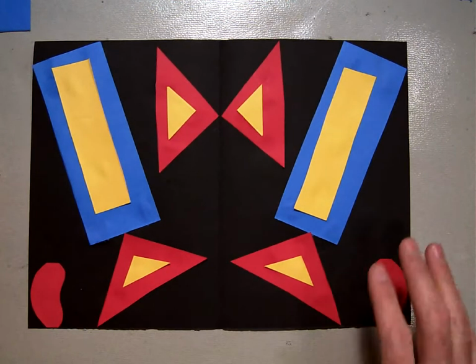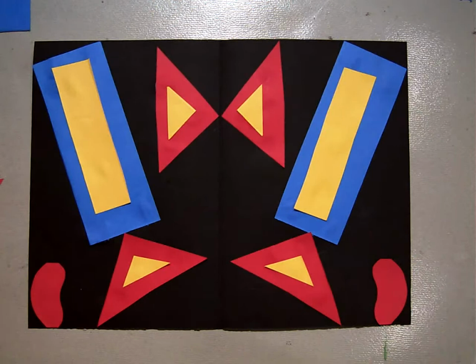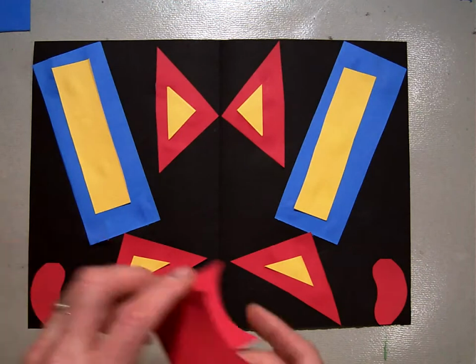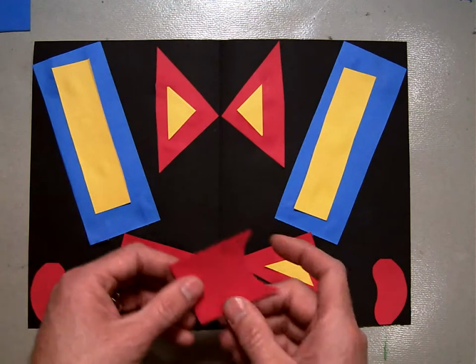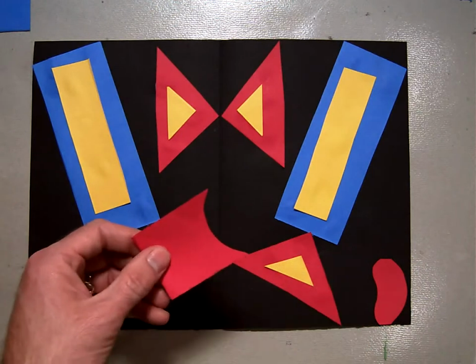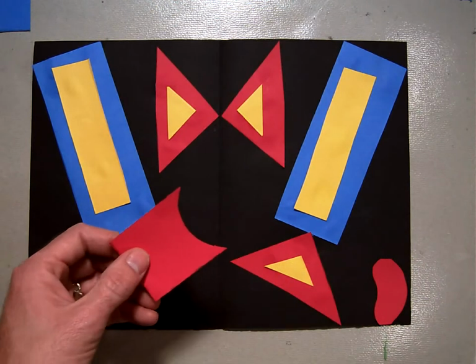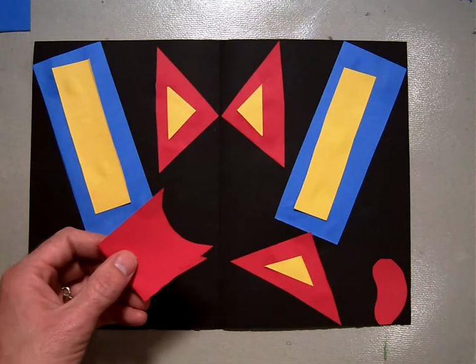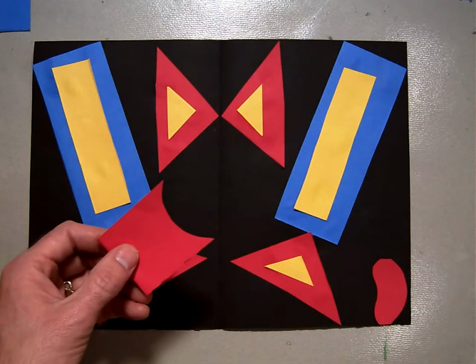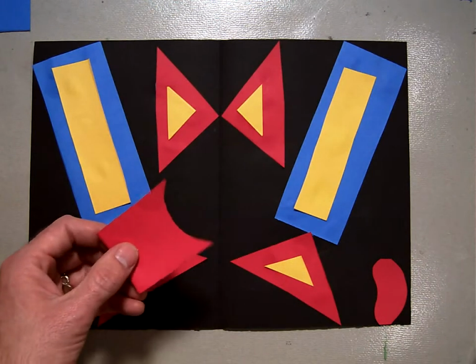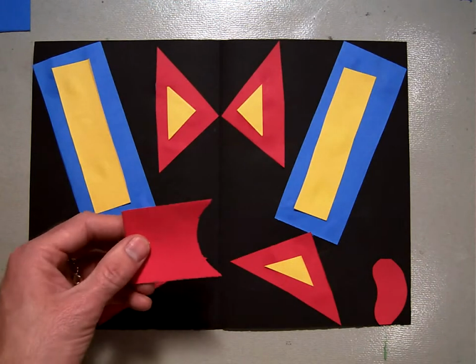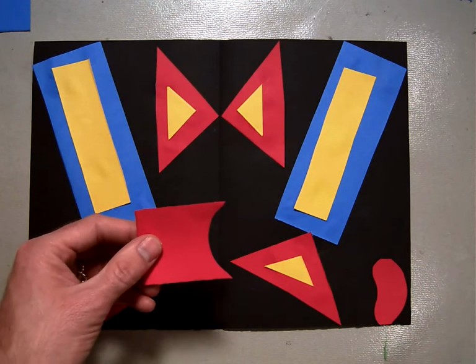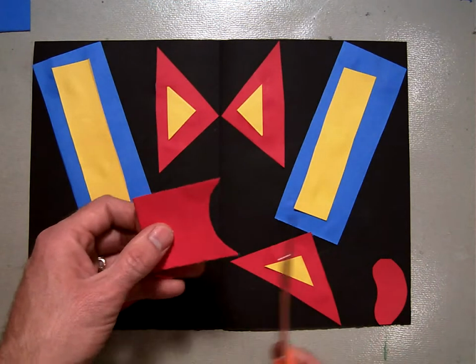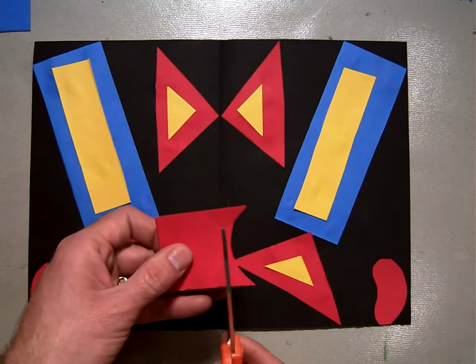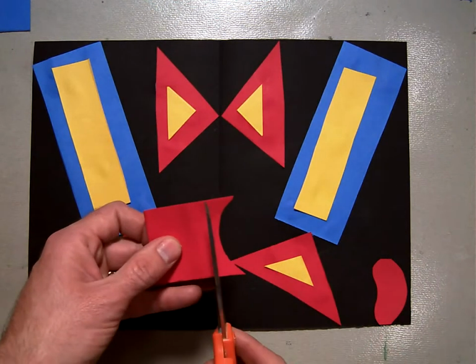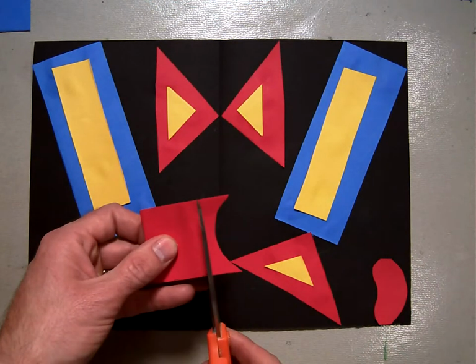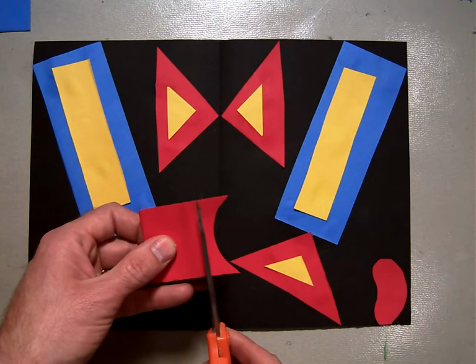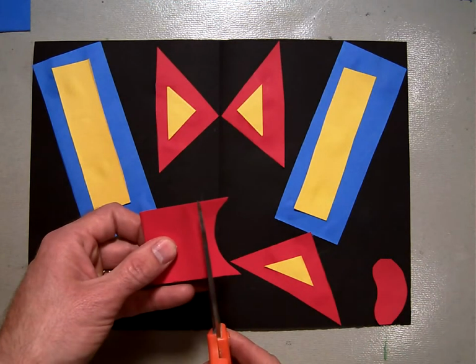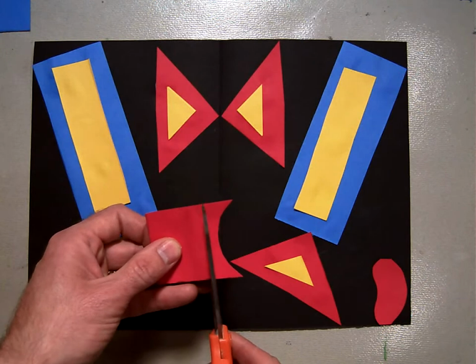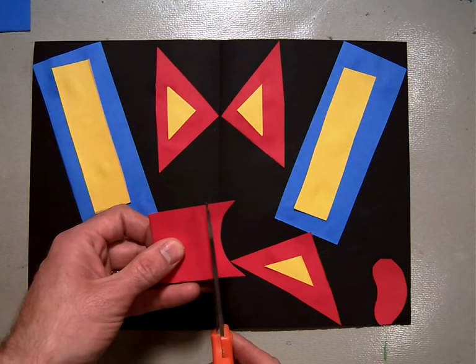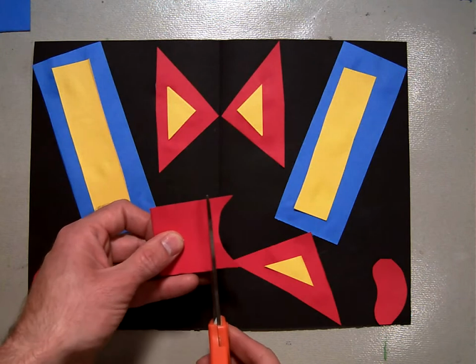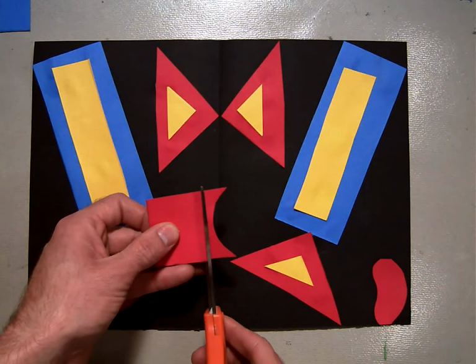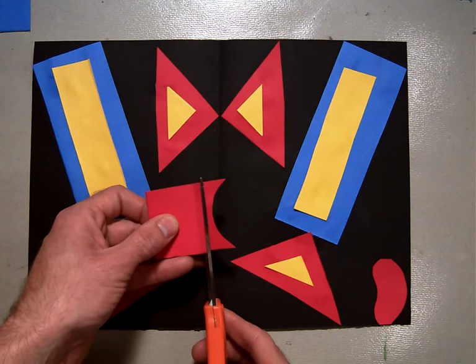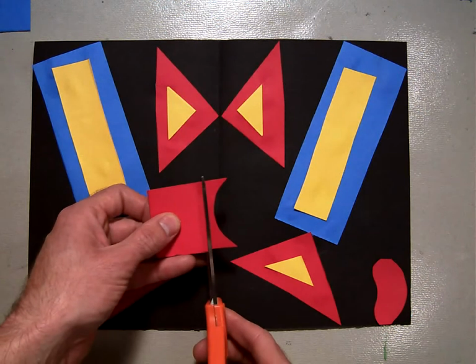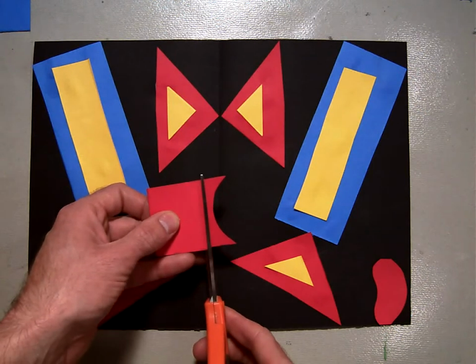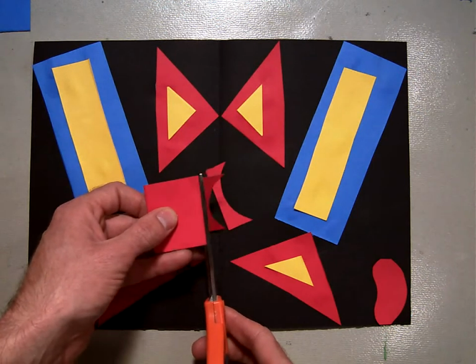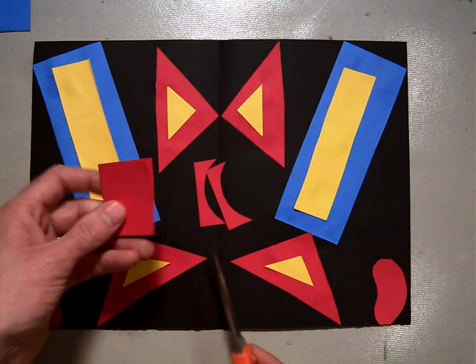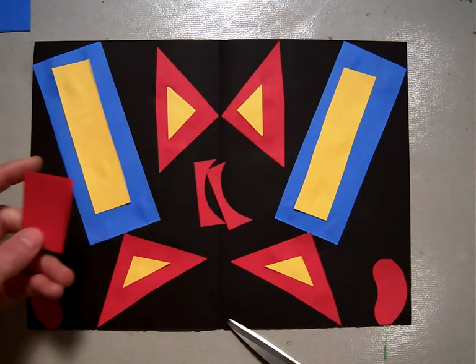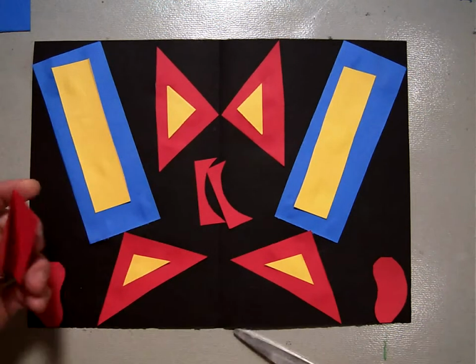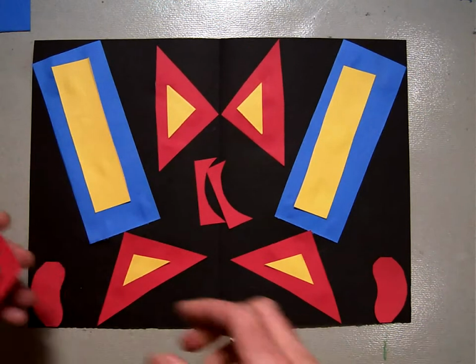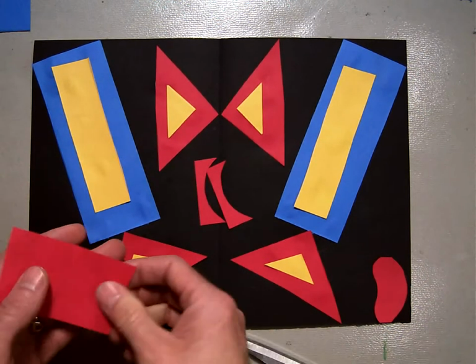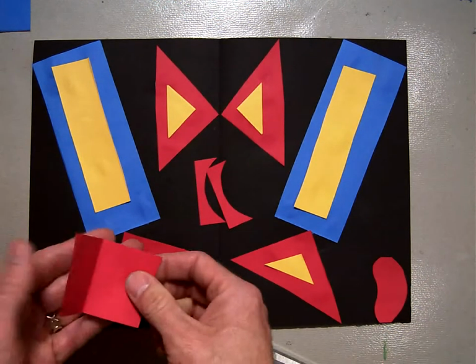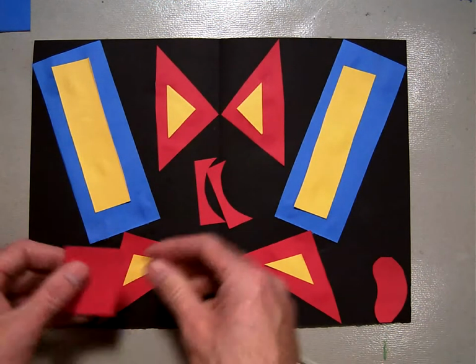Now I've got this shape here. What if we take this and just cut this curve out? Straight line. And I've still got those two pieces of paper folded over.